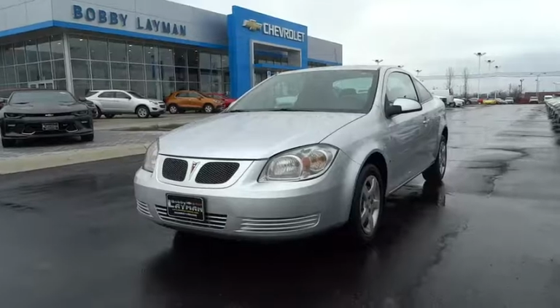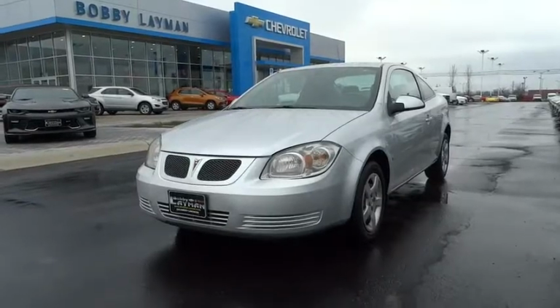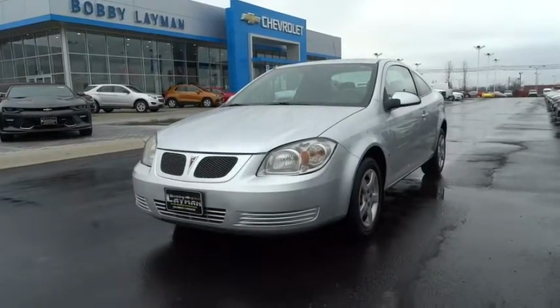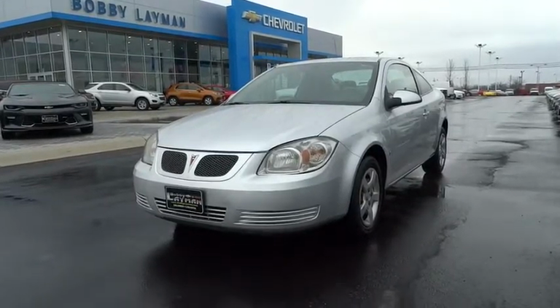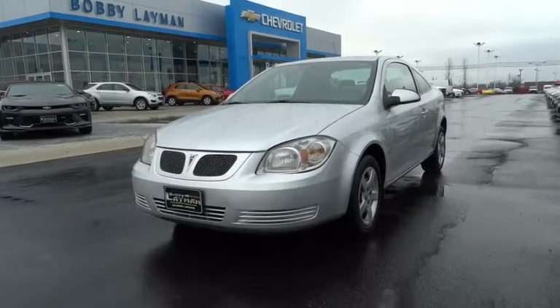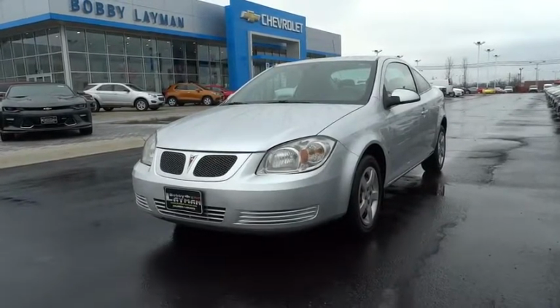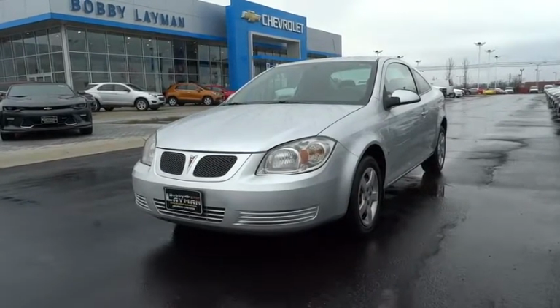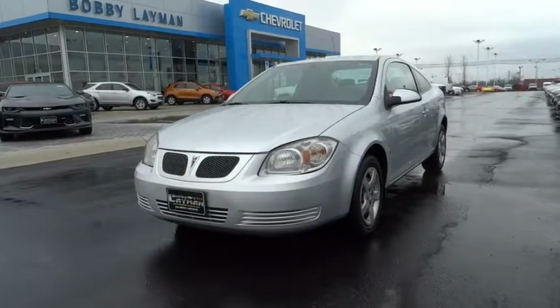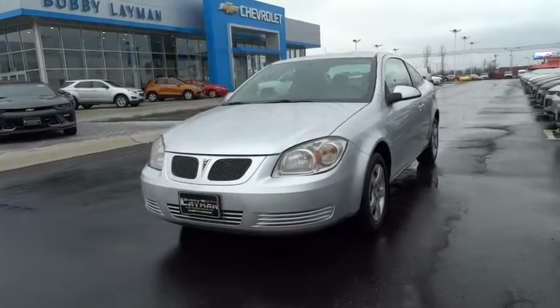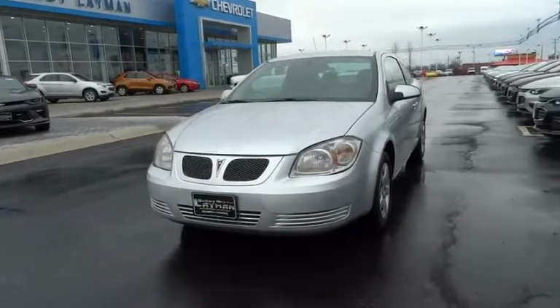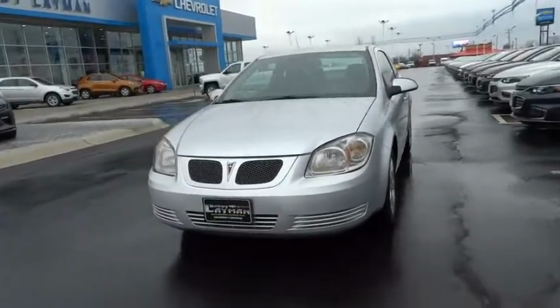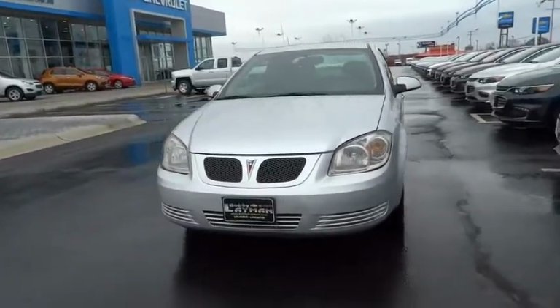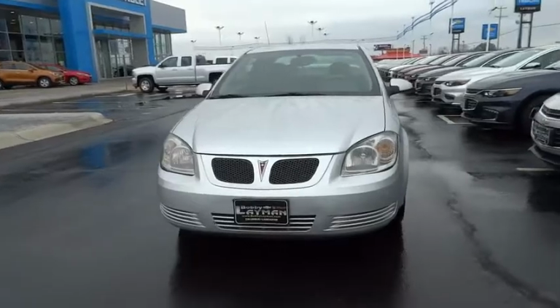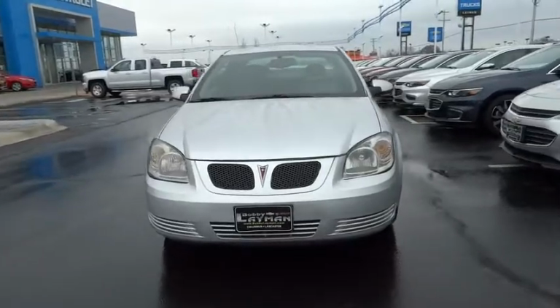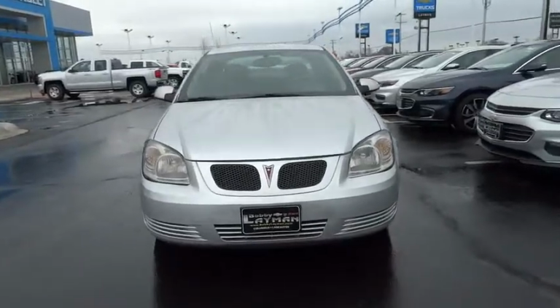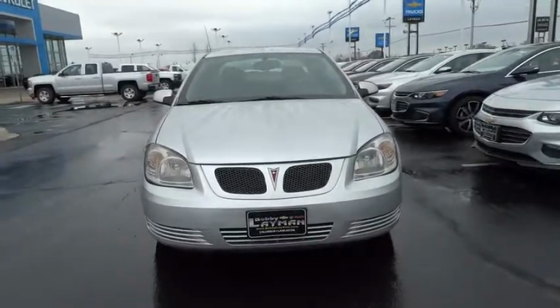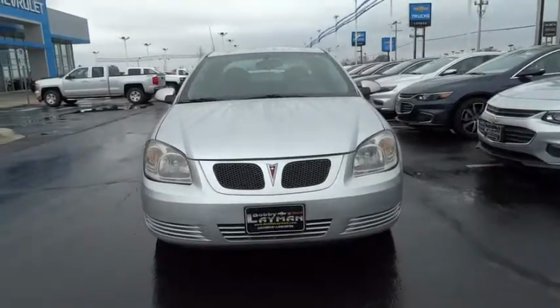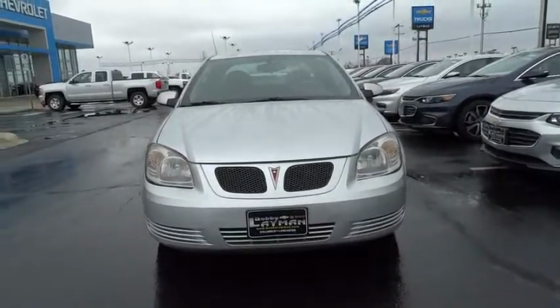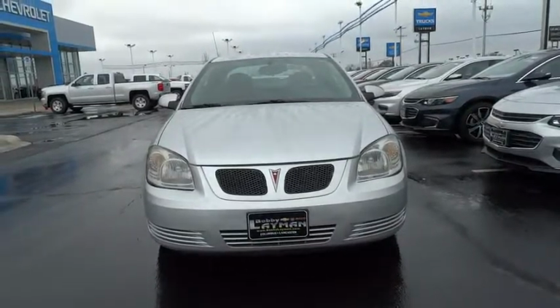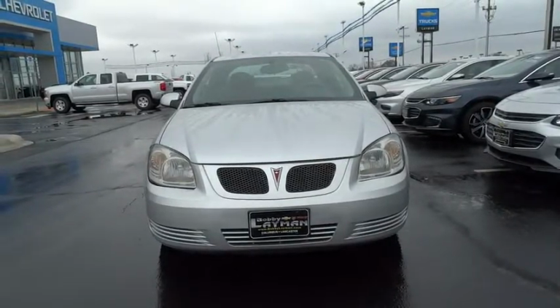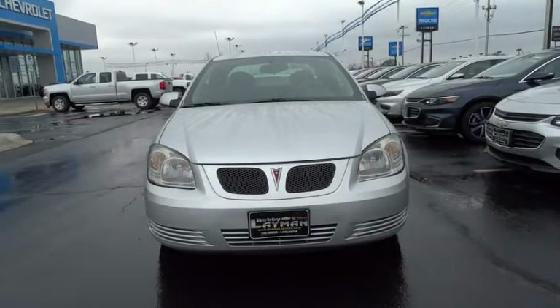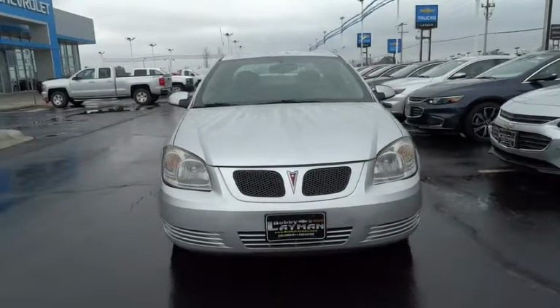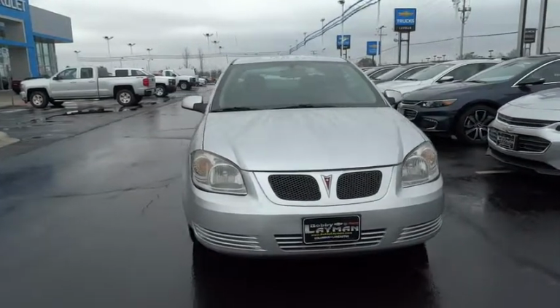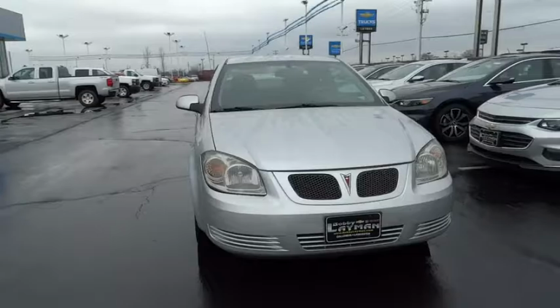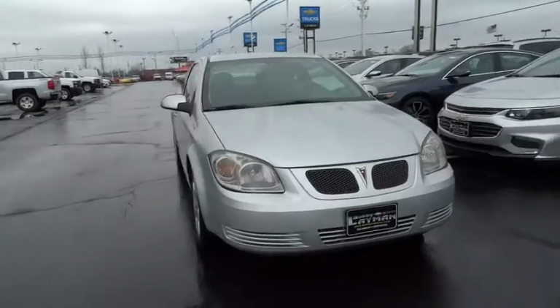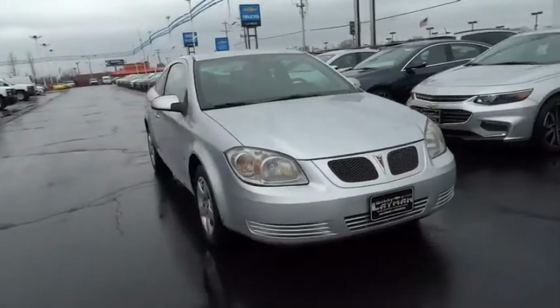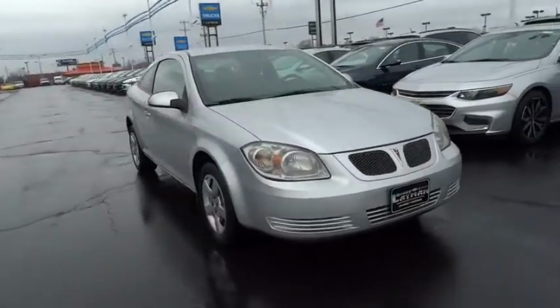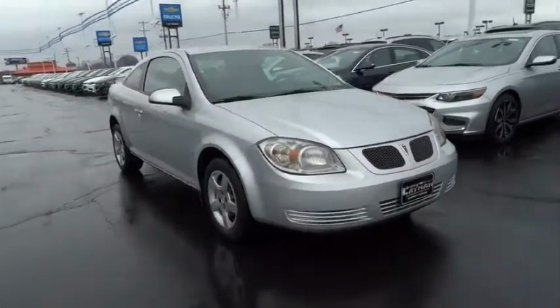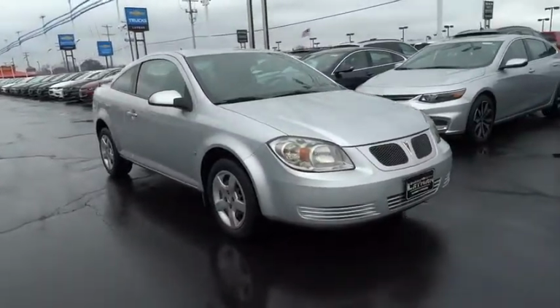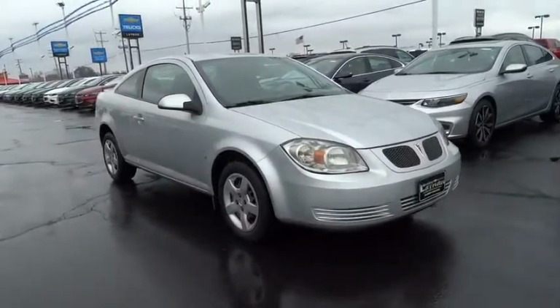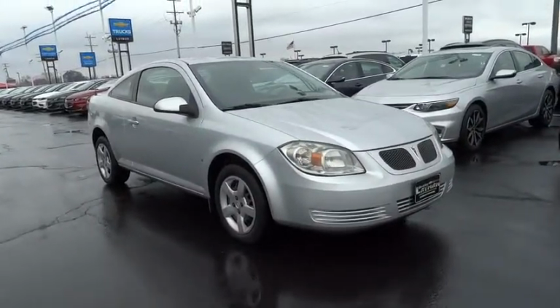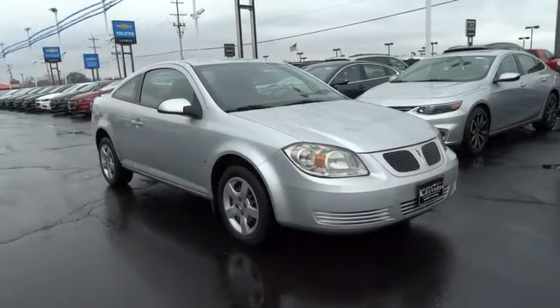The 2009 Pontiac G5. The G5 is a stylish and affordable coupe with just the right get up and go. A digital car for the digital world, the G5 offers the latest technologies and unexpected standard features.